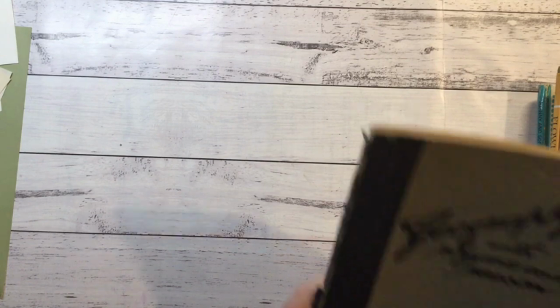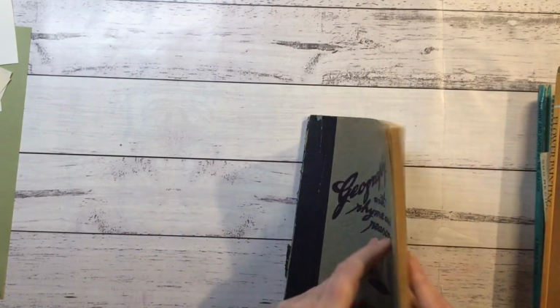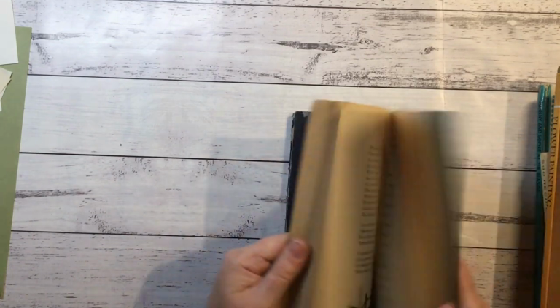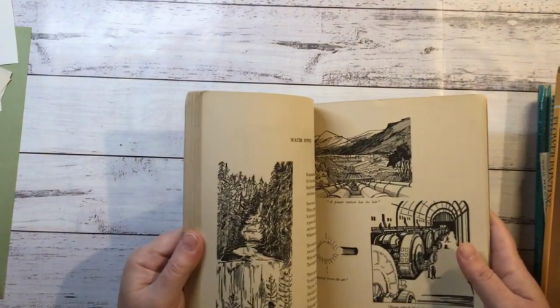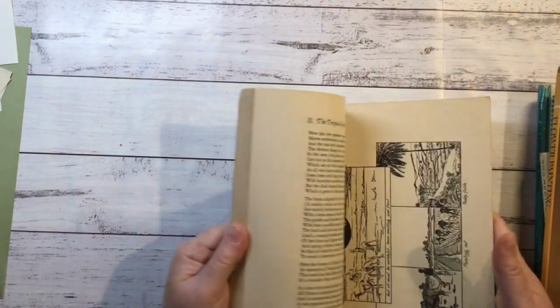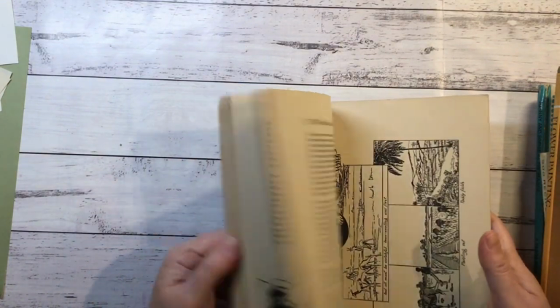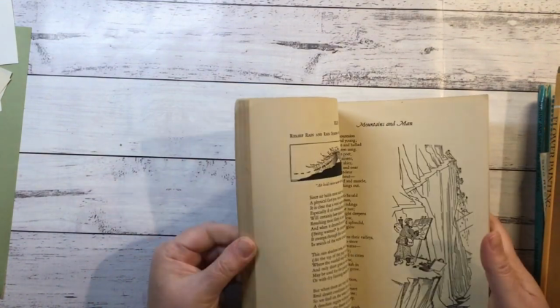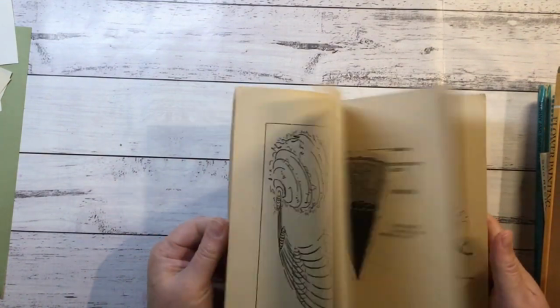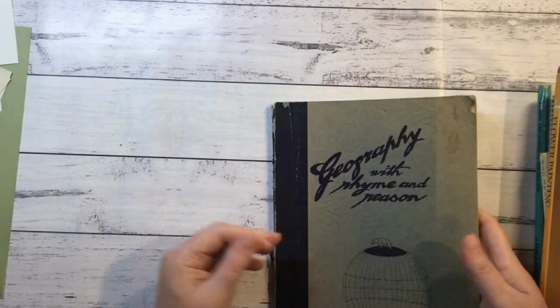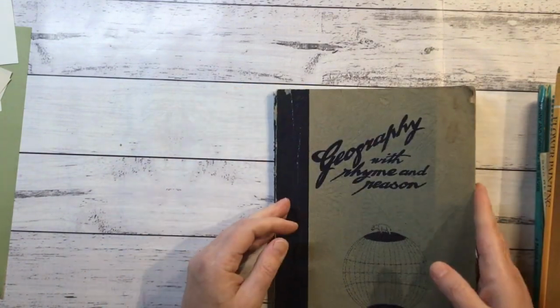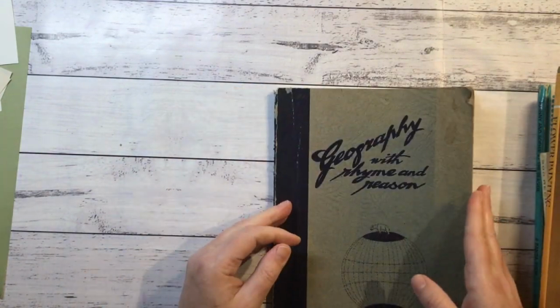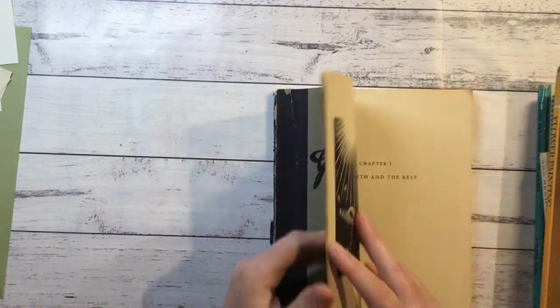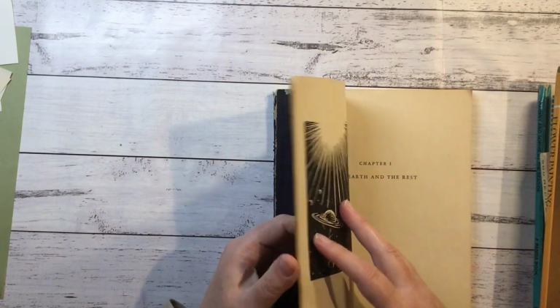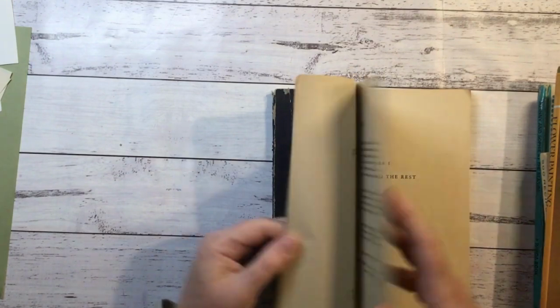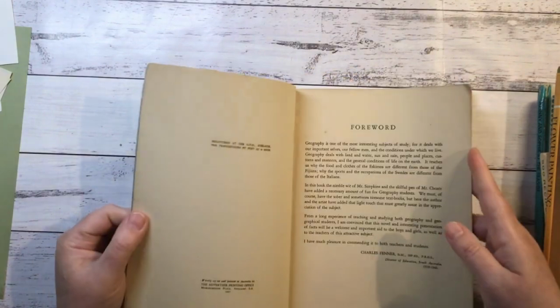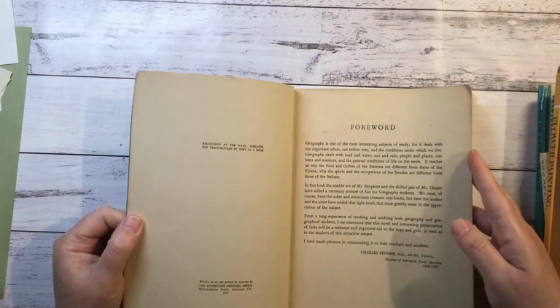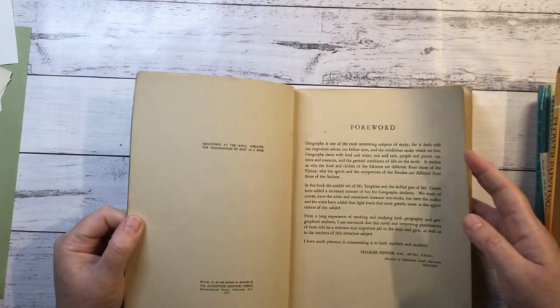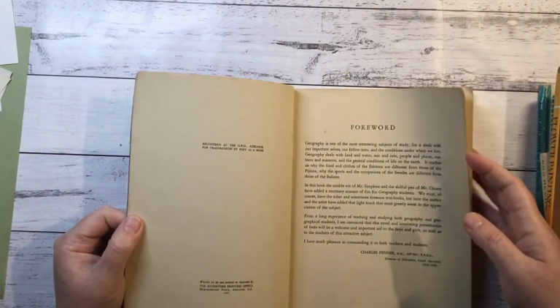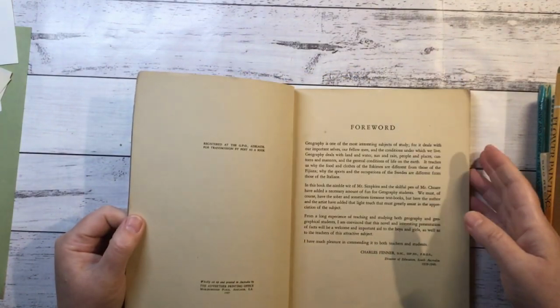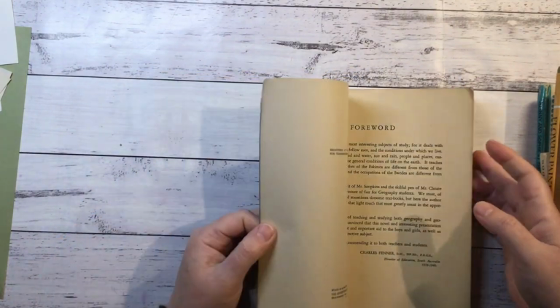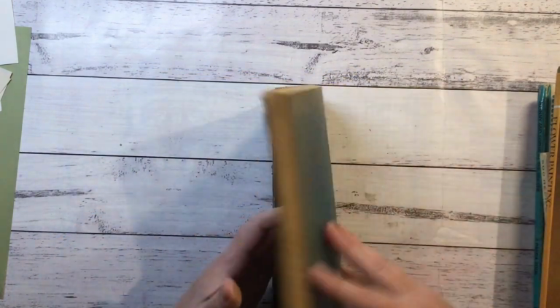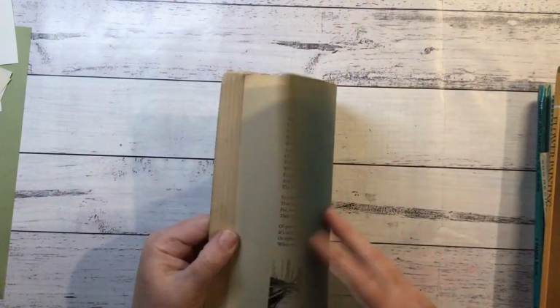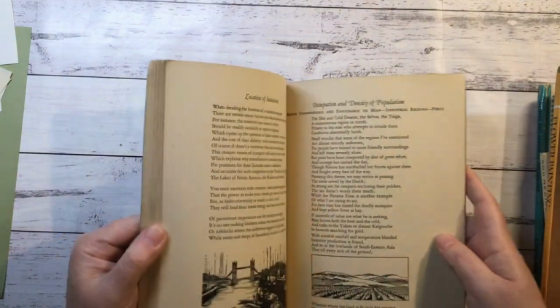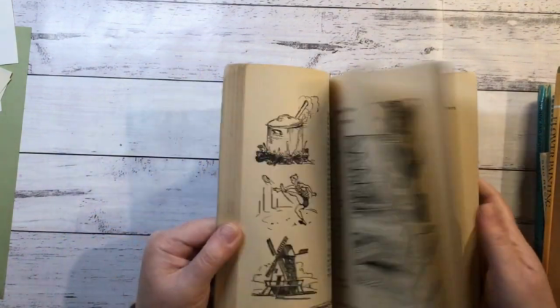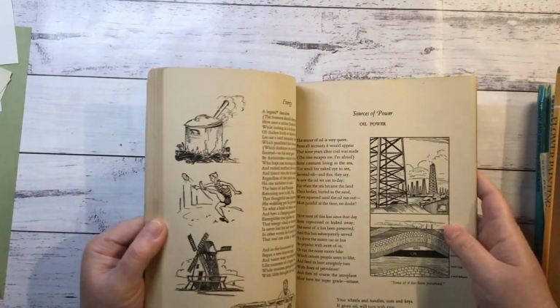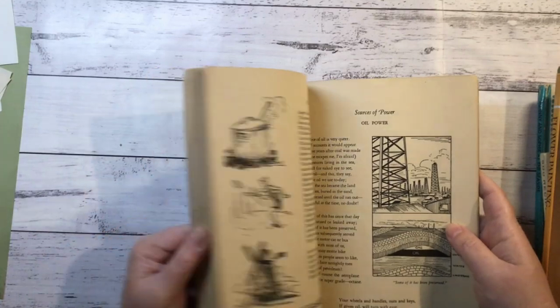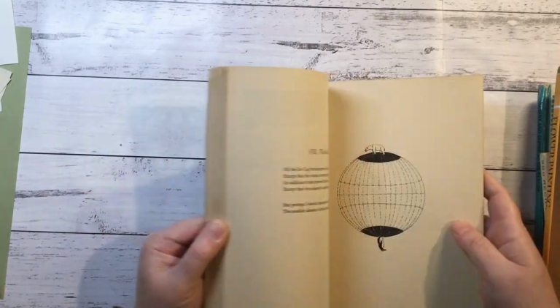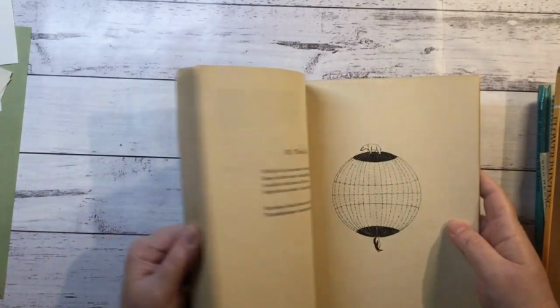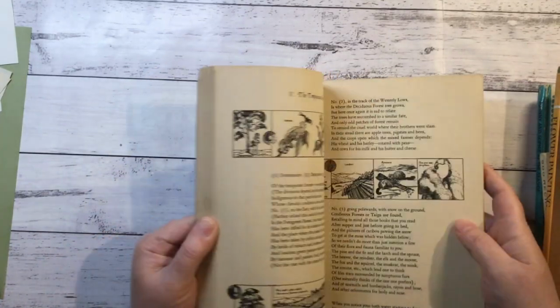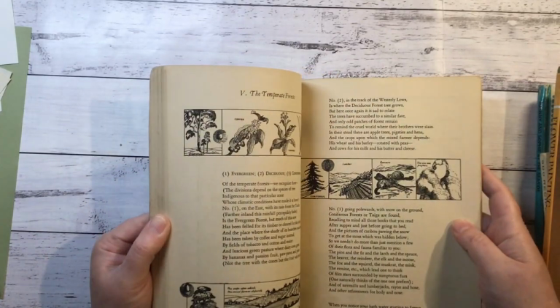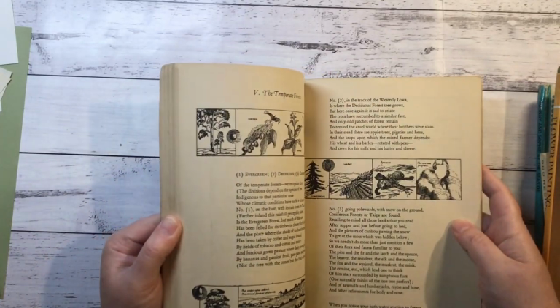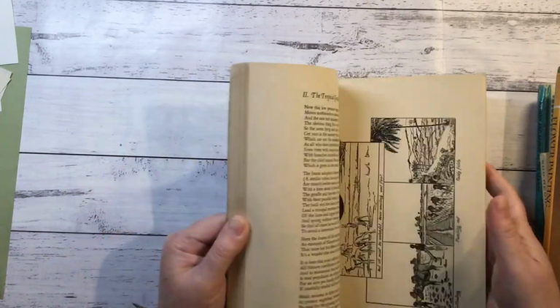Geography with Rhyme and Reason - this one's from 1947, quite old, and it's got some cool pictures as well.